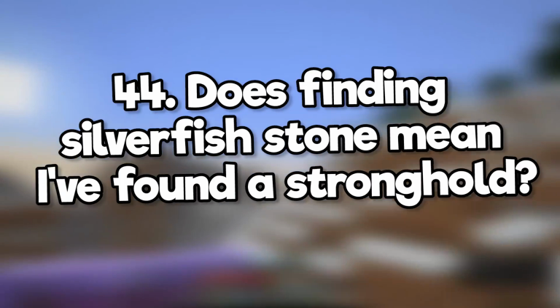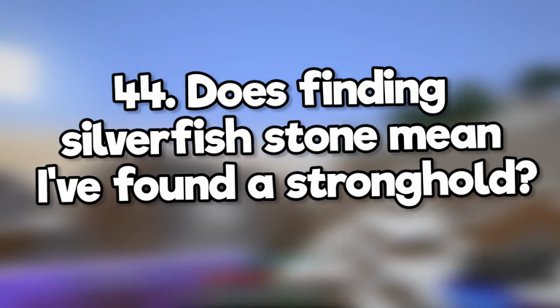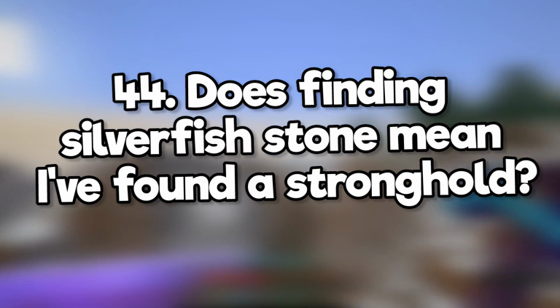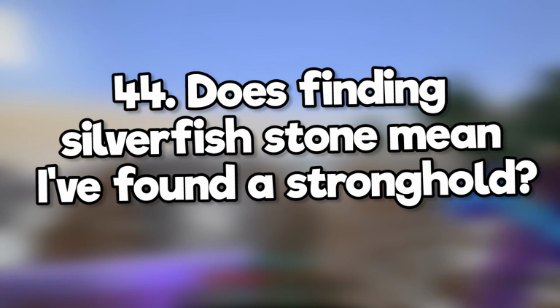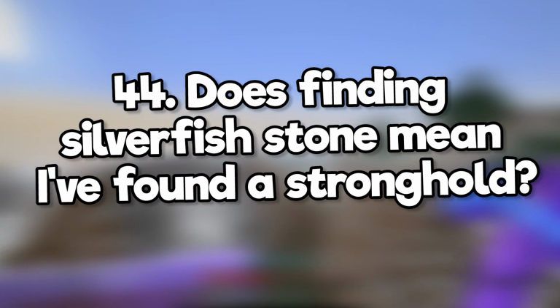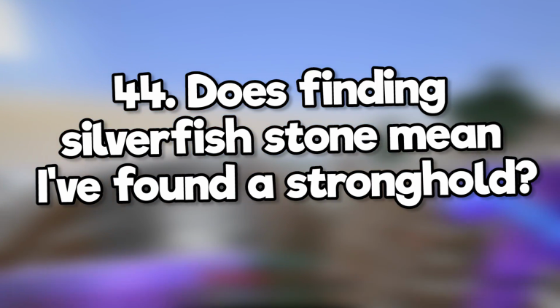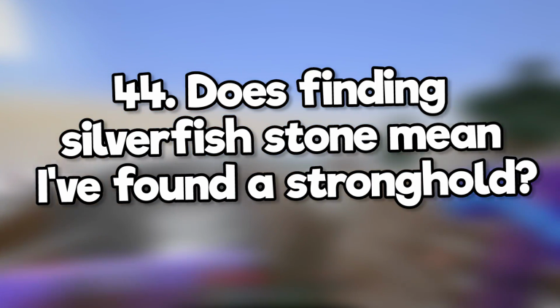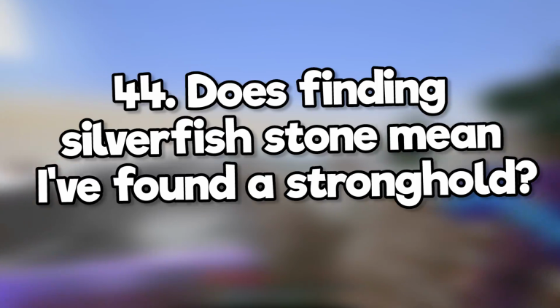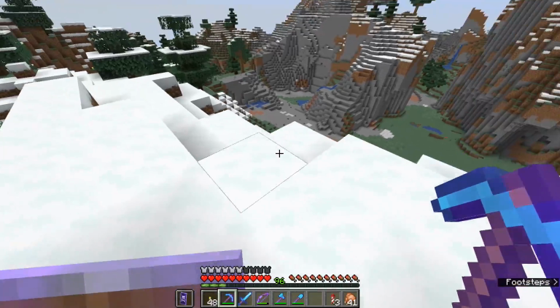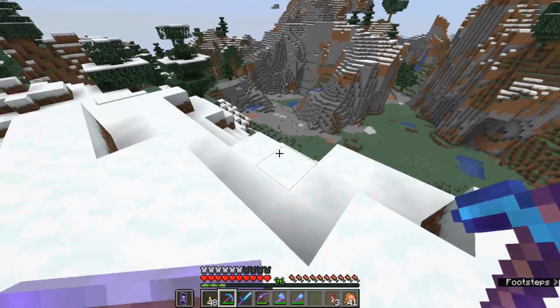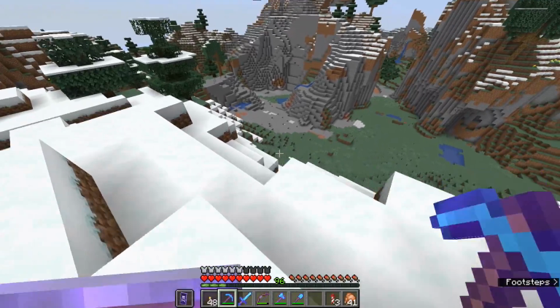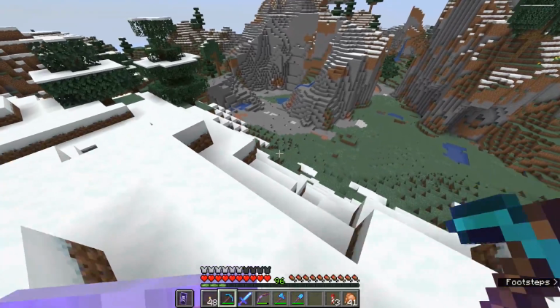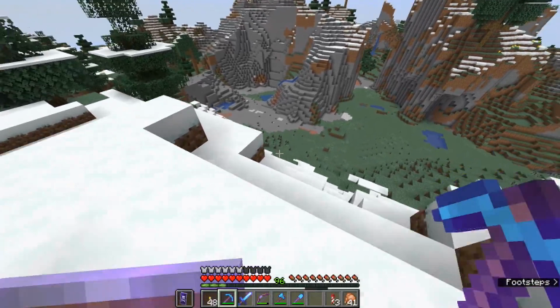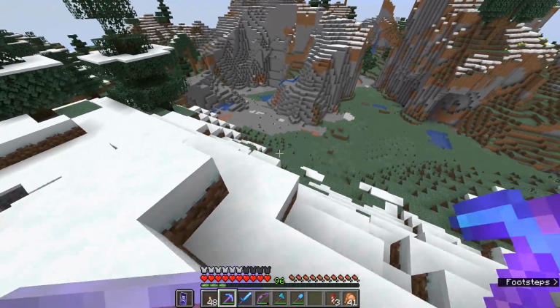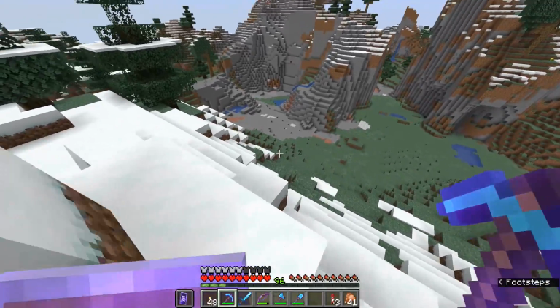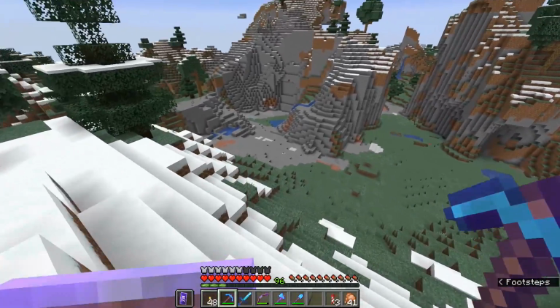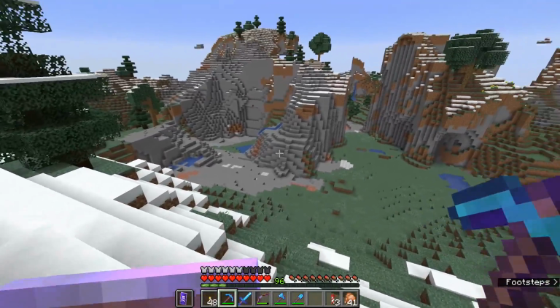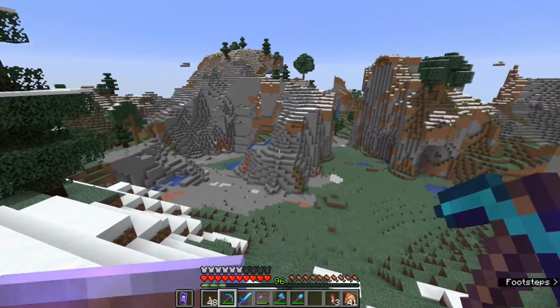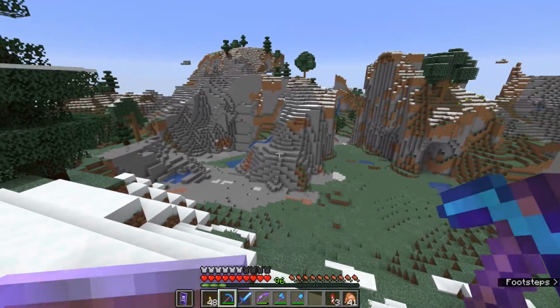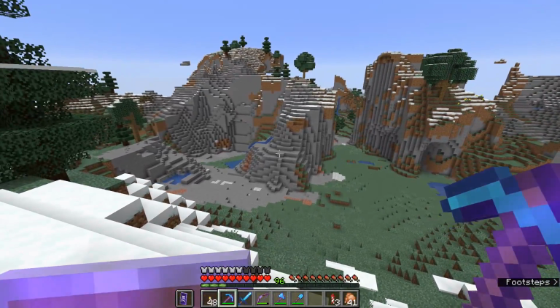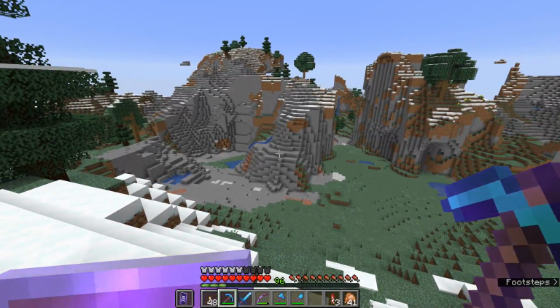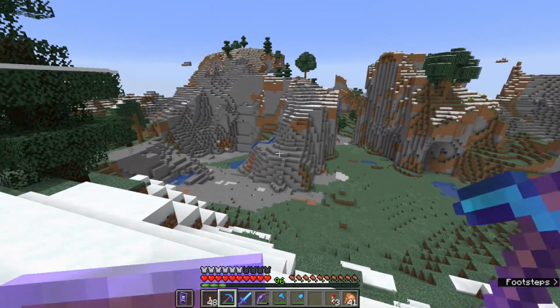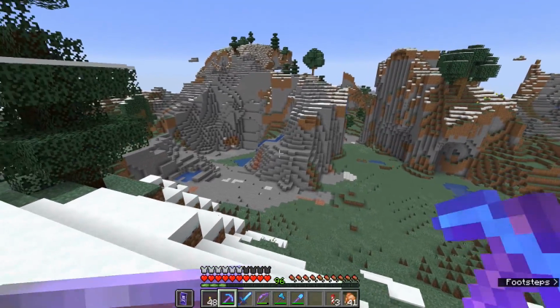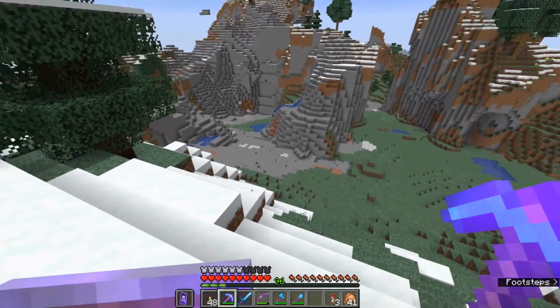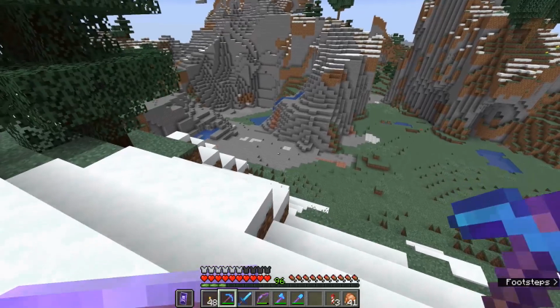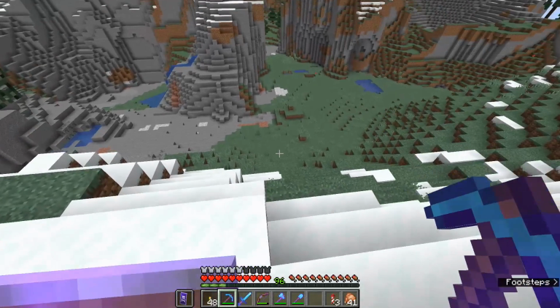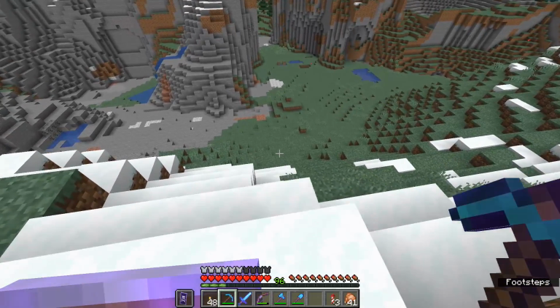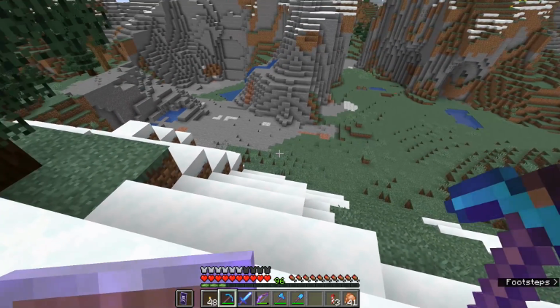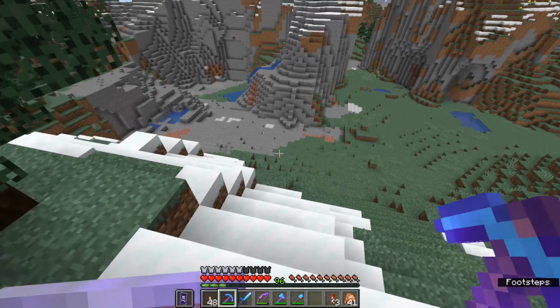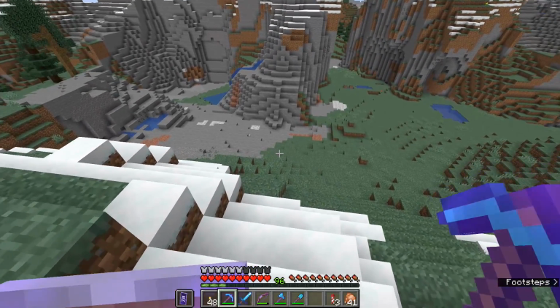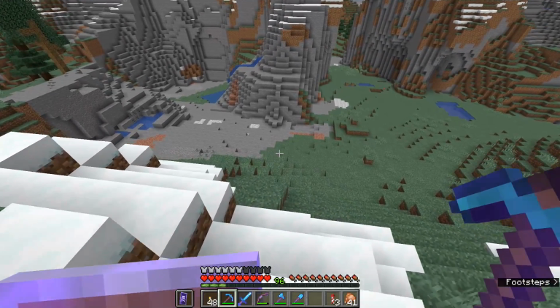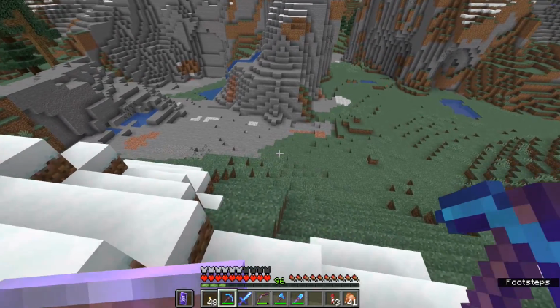Does finding silverfish stone mean I've found a stronghold? Silverfish monster eggs actually generate naturally in the stone of mountain biomes. You've only found a stronghold if you find stone brick that you didn't place yourself.